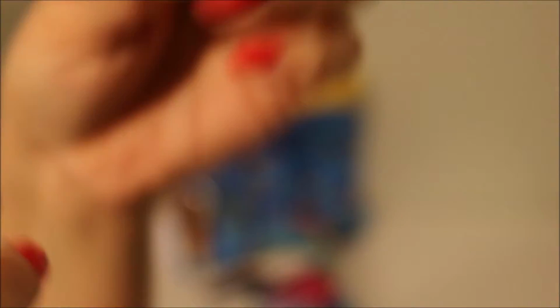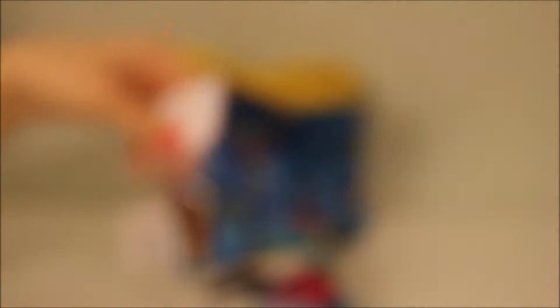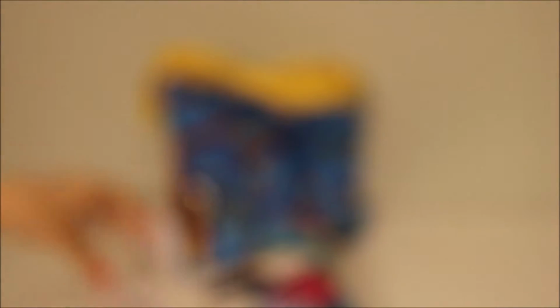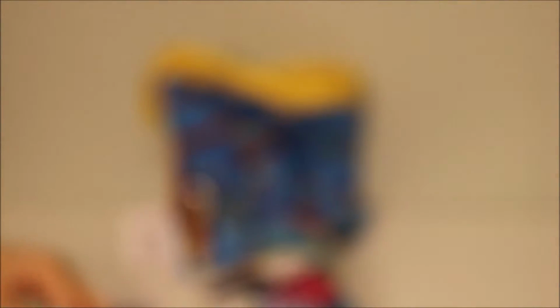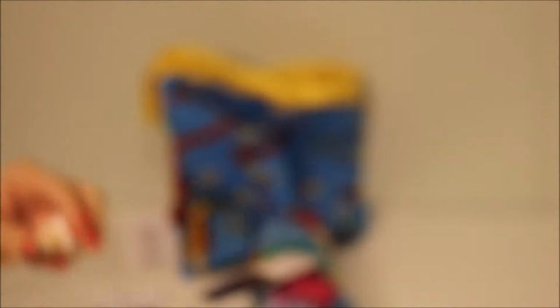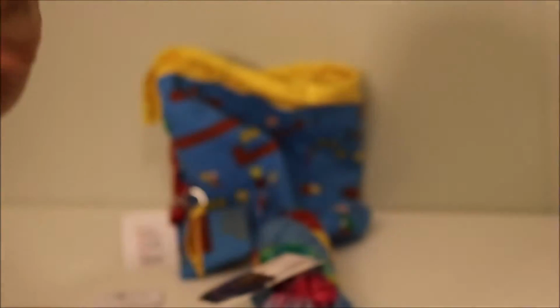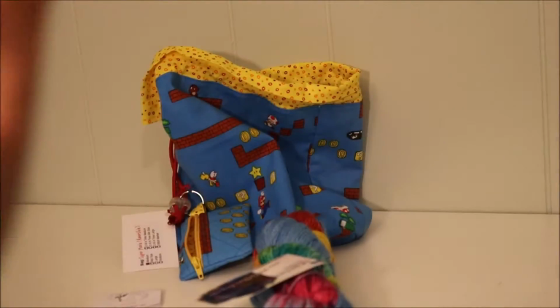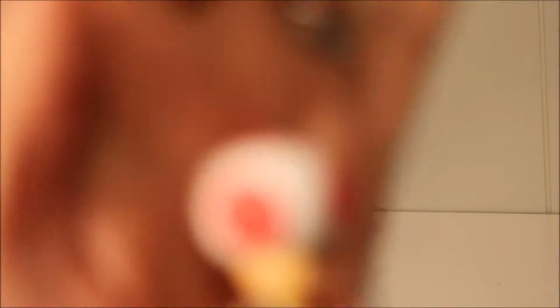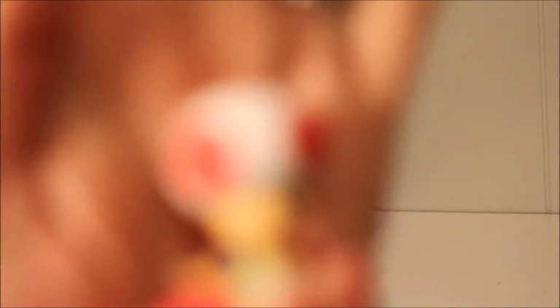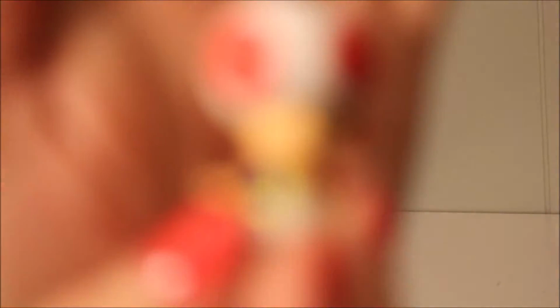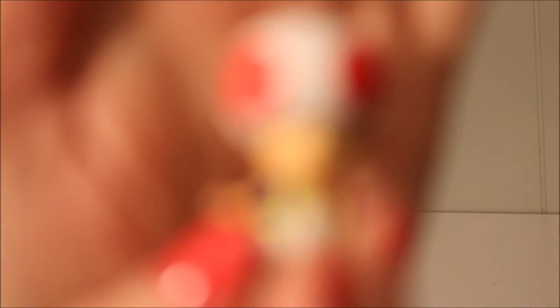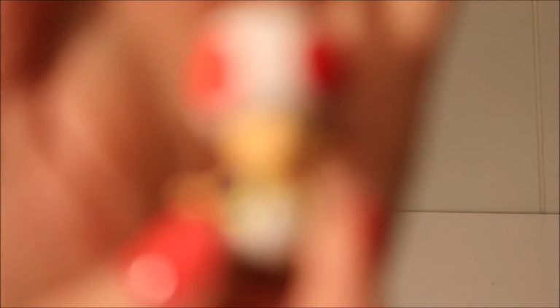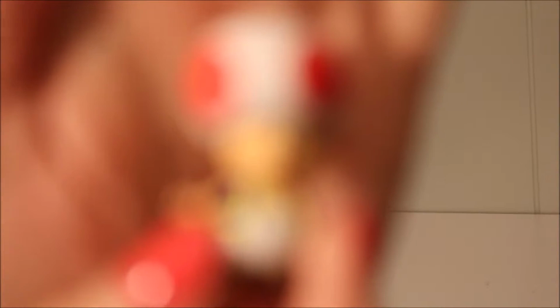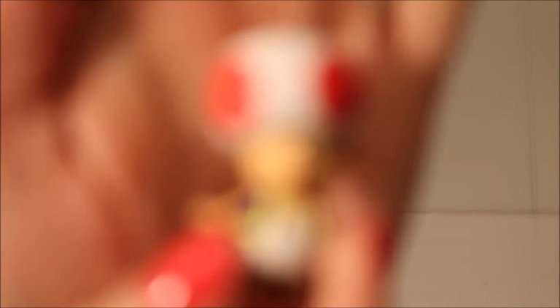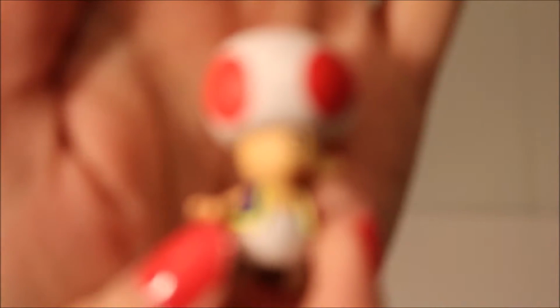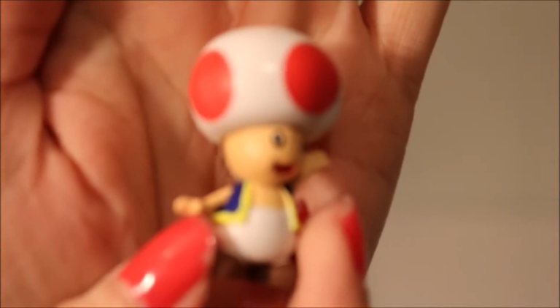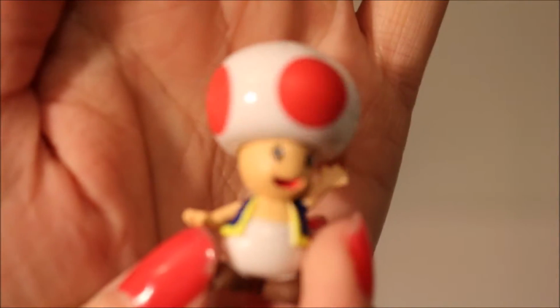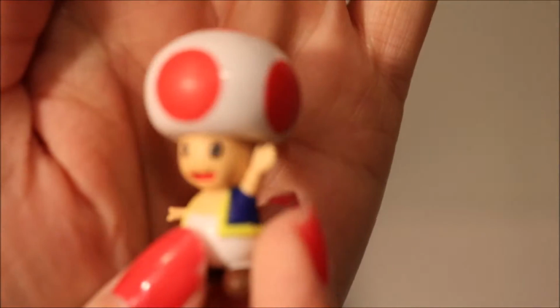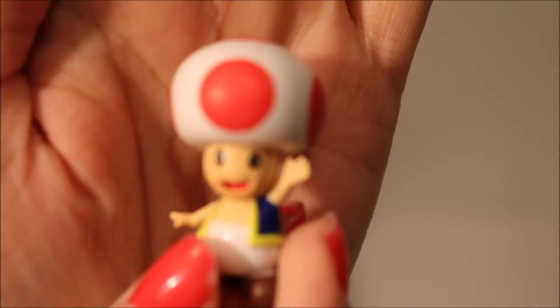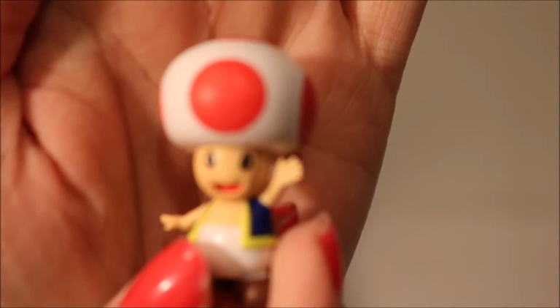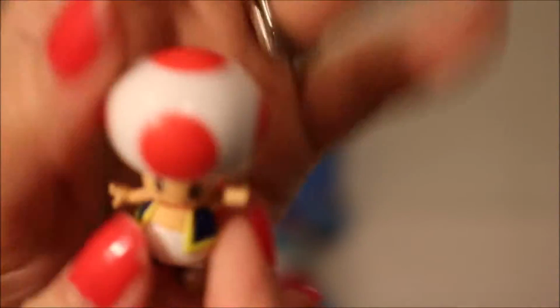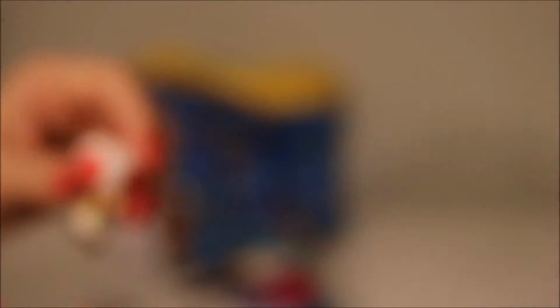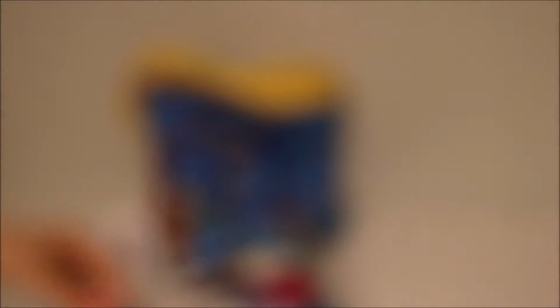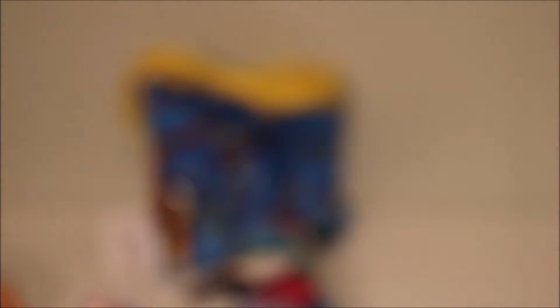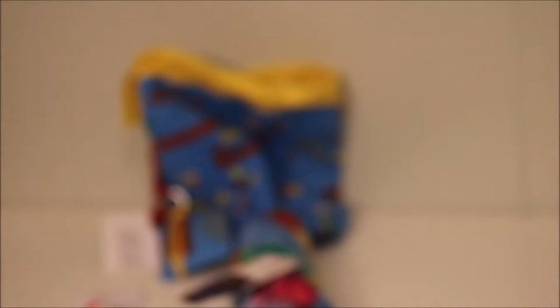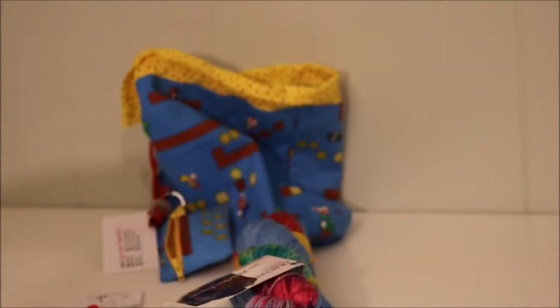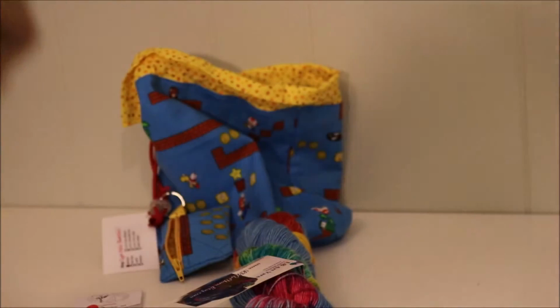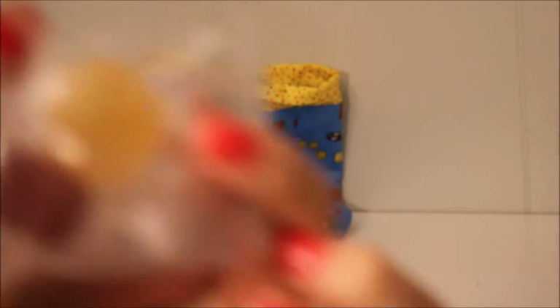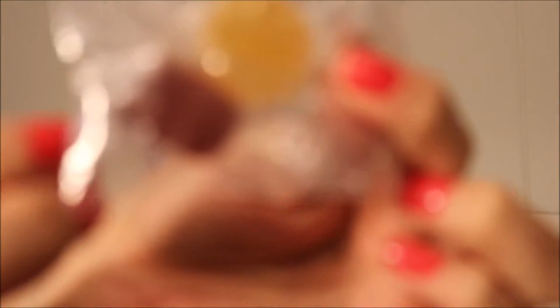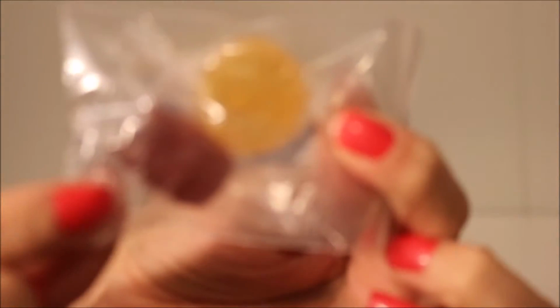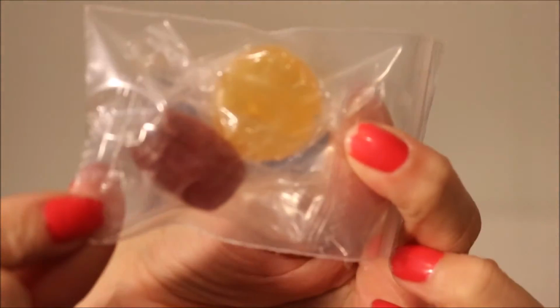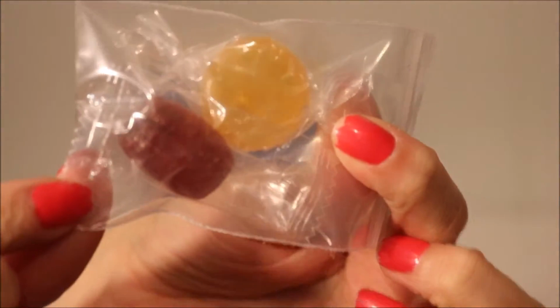And then it came with this really cute little toadstool, which I'm sure Jackson will get a kick out of, and a couple little pieces of candy.